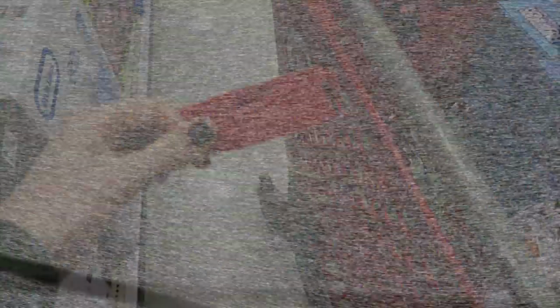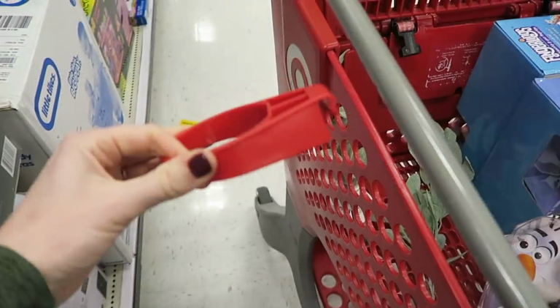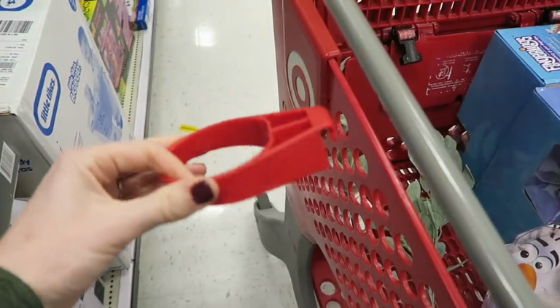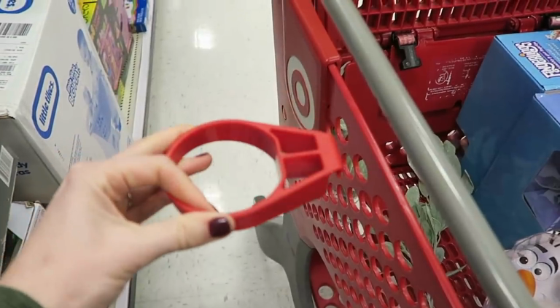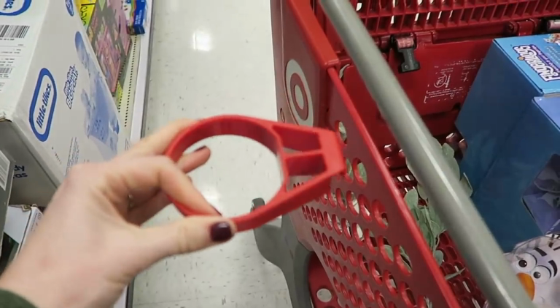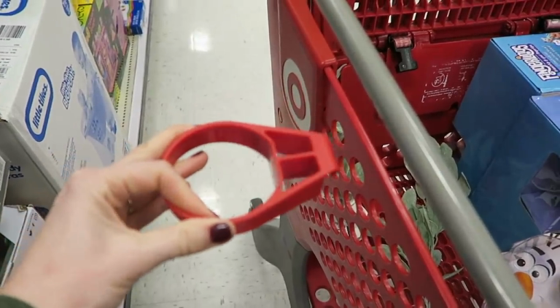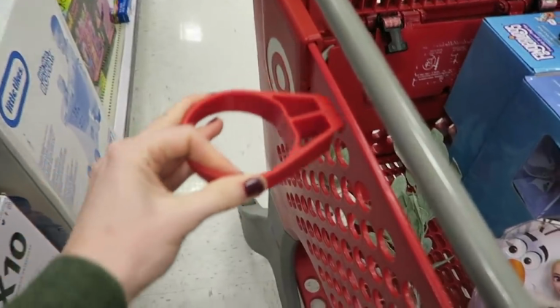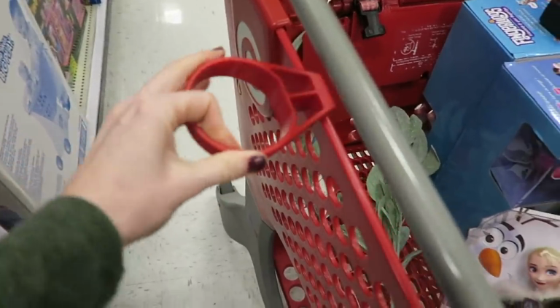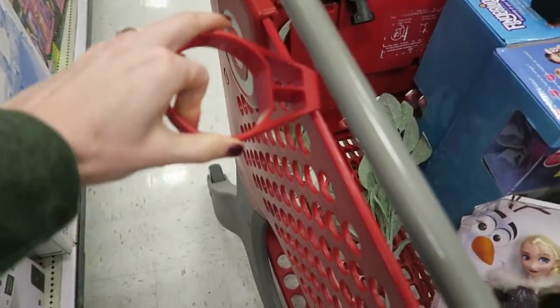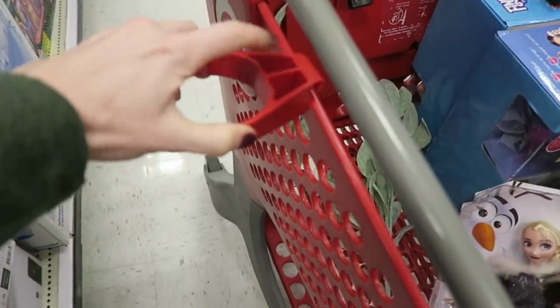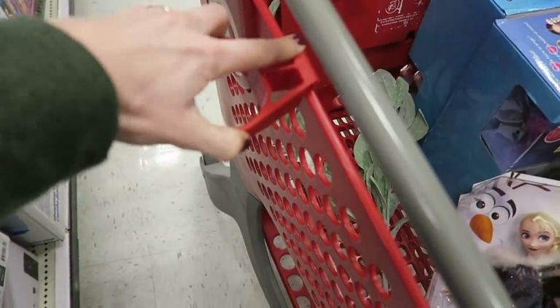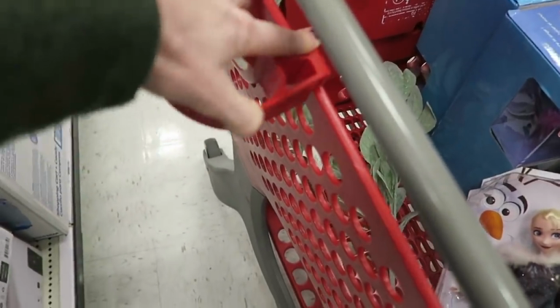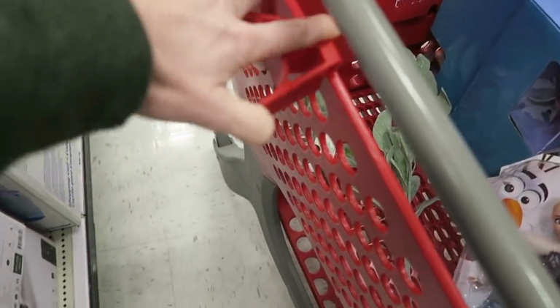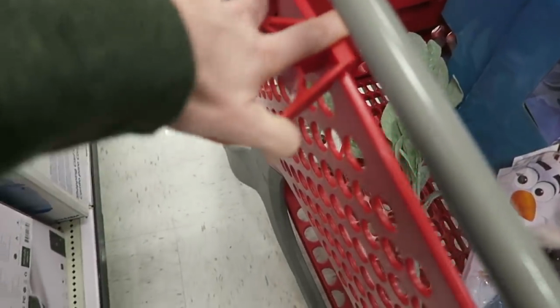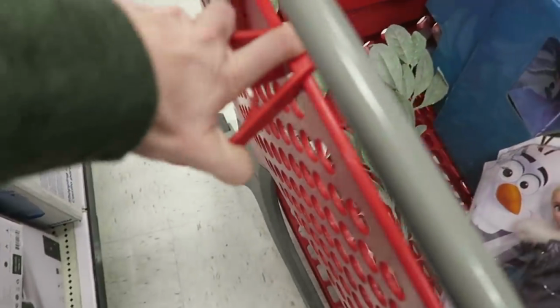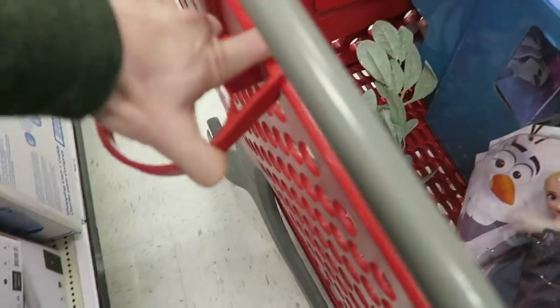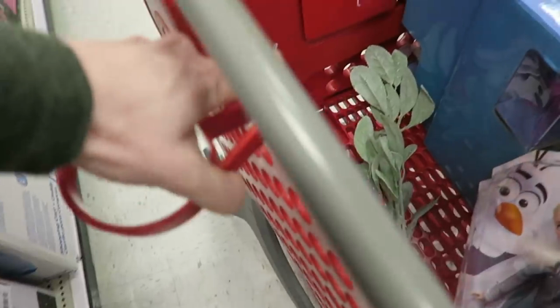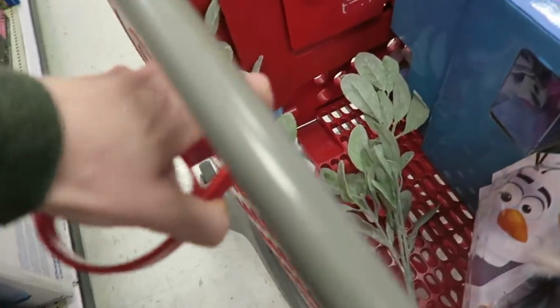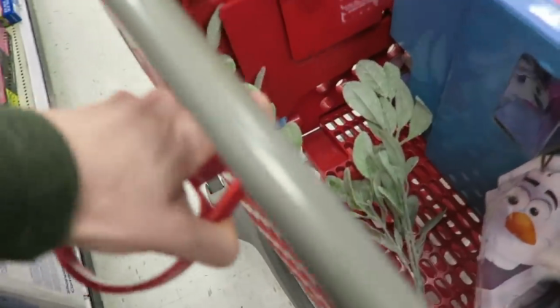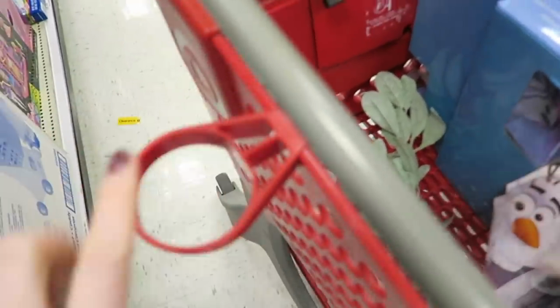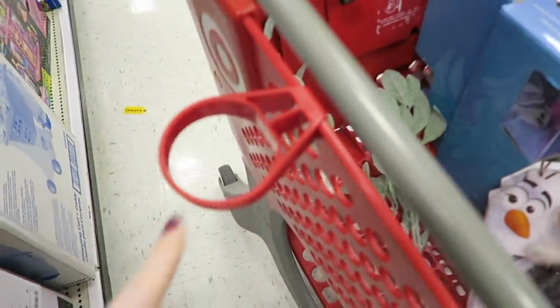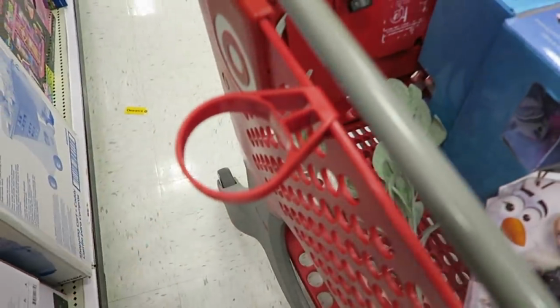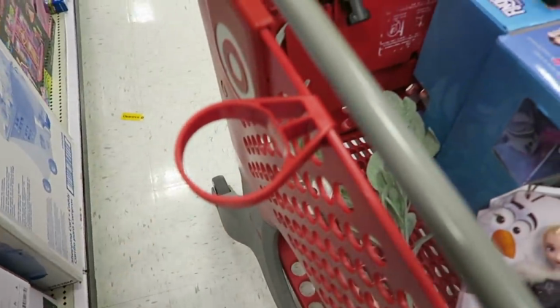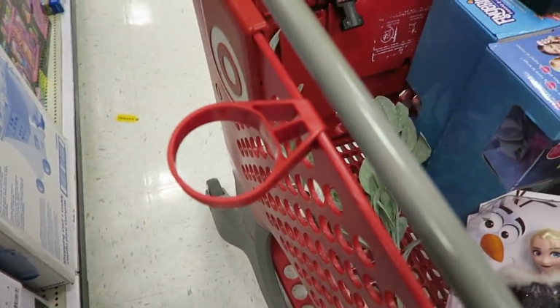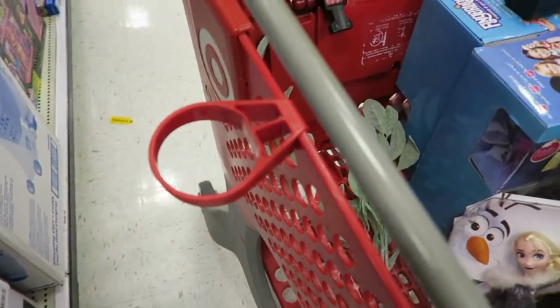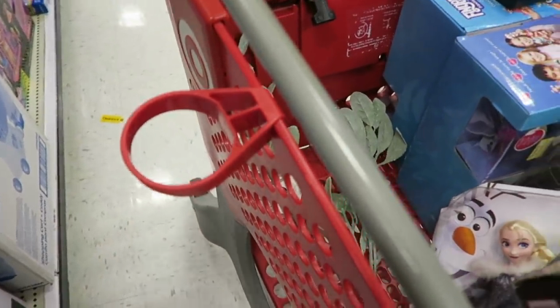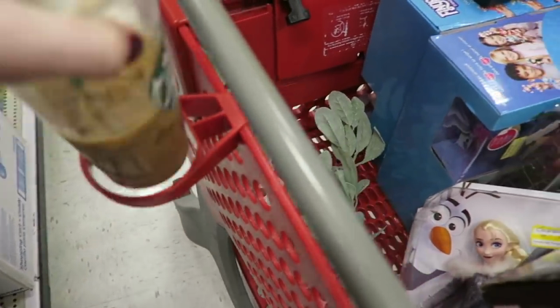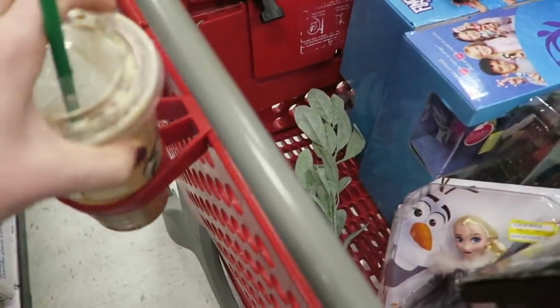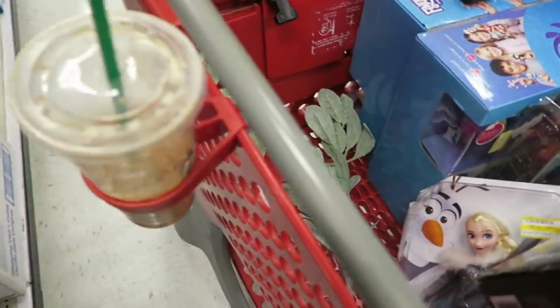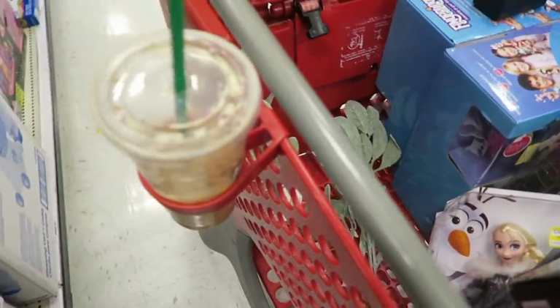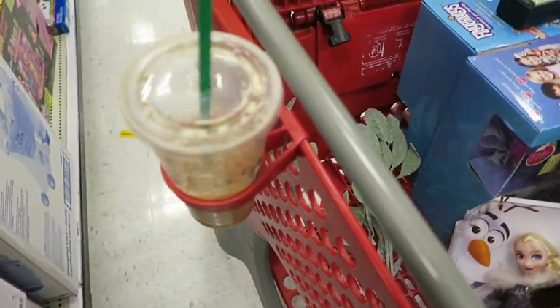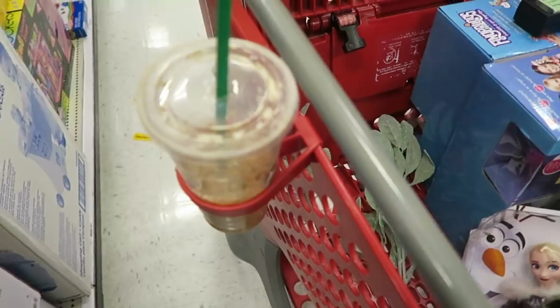If you didn't know — at Target, stop by the Starbucks. They actually have these in a little cart. You can get that, clip it on your cart, and set in your drink. Good as gold.